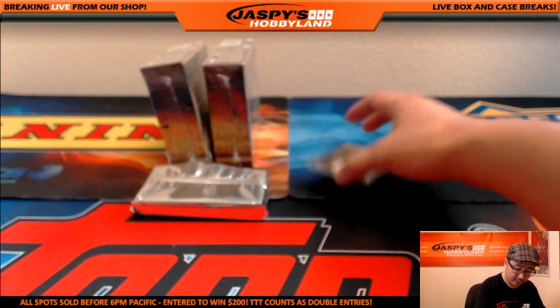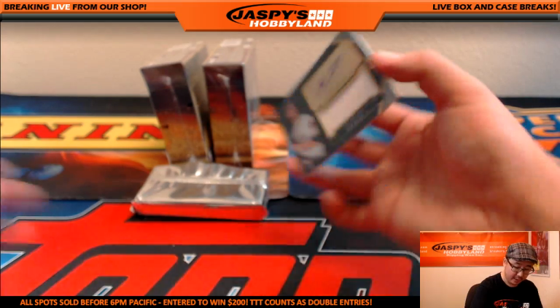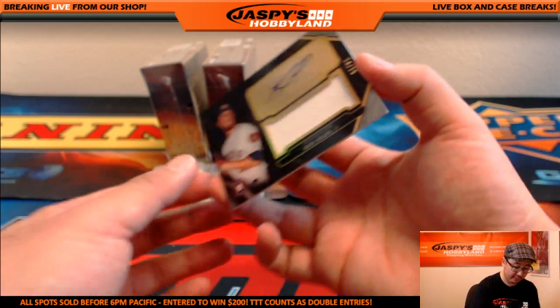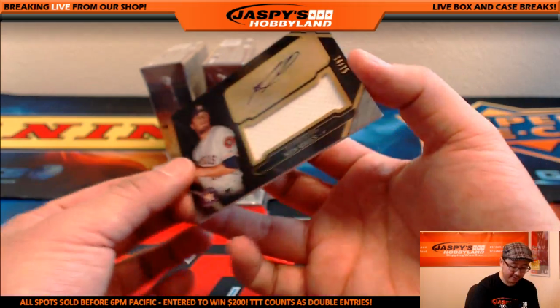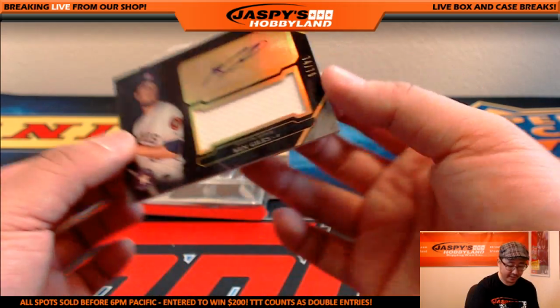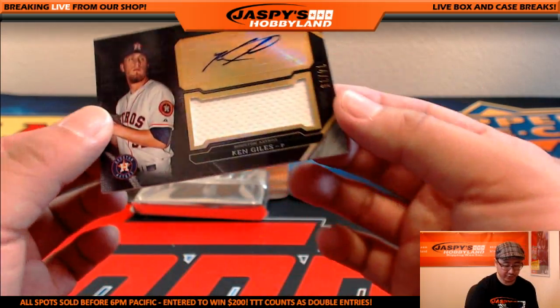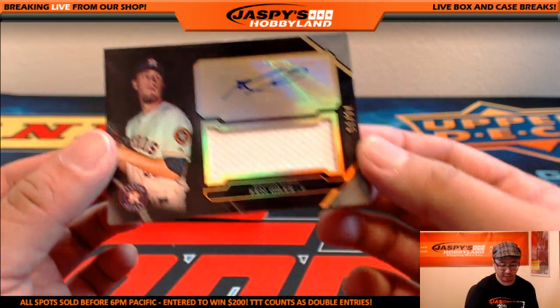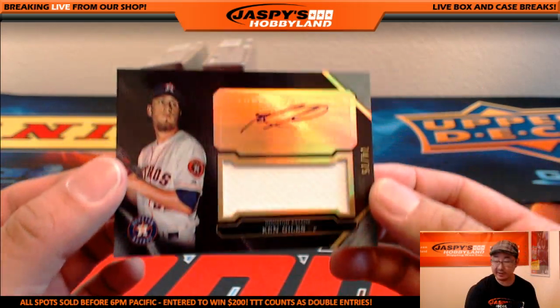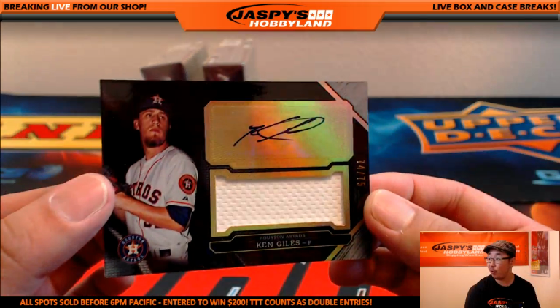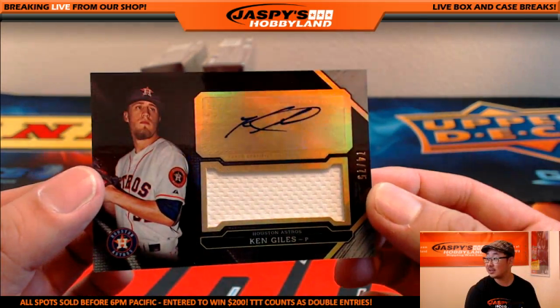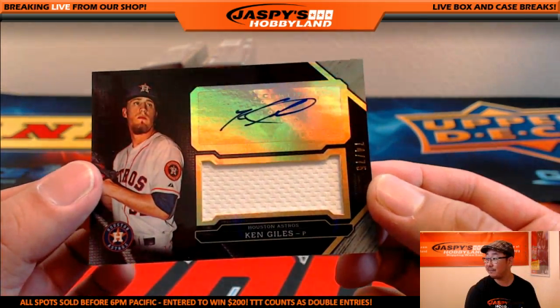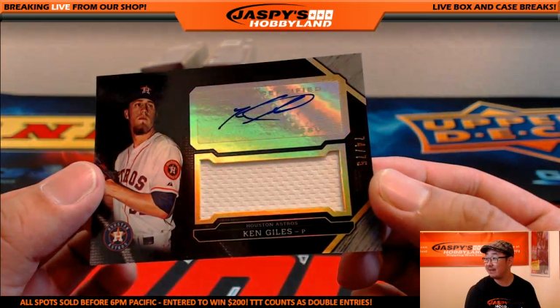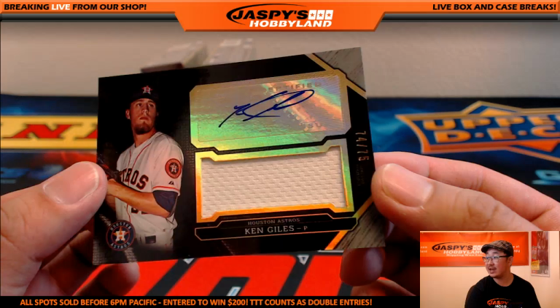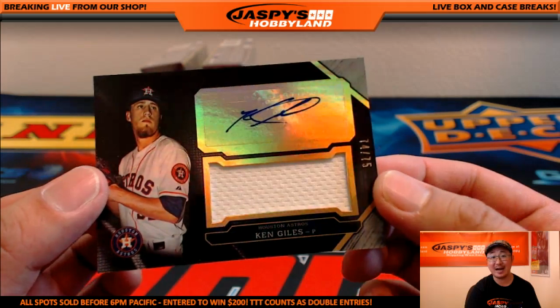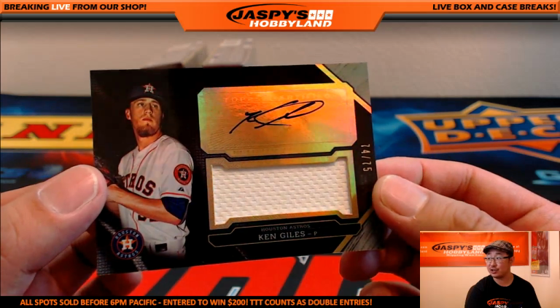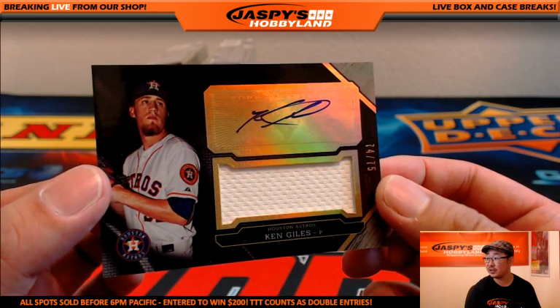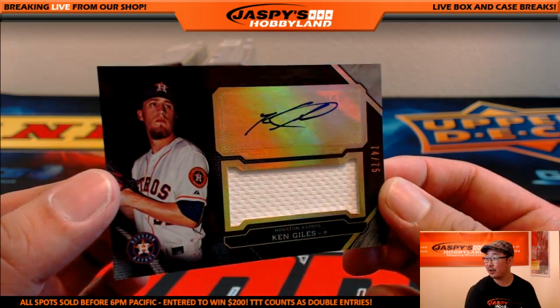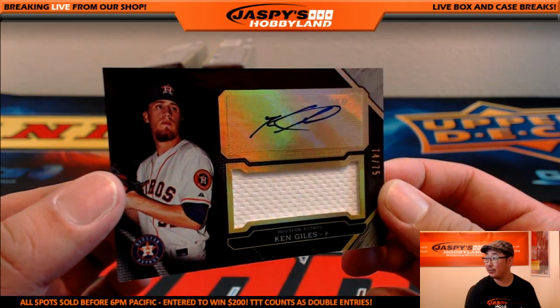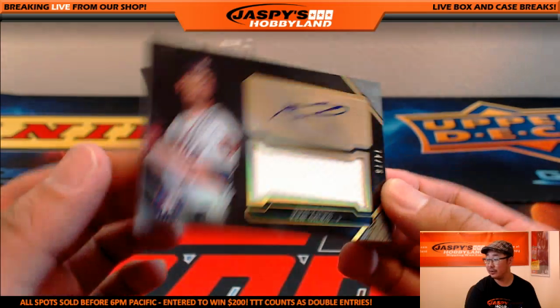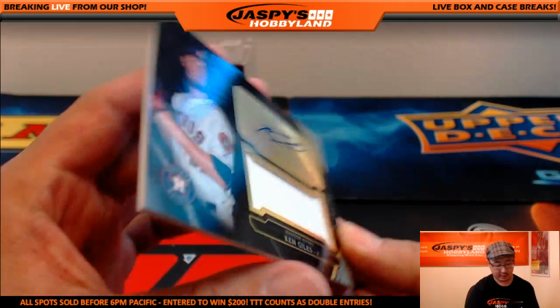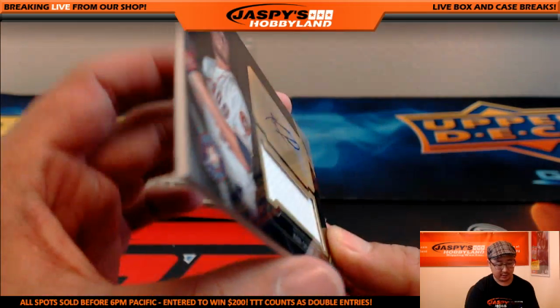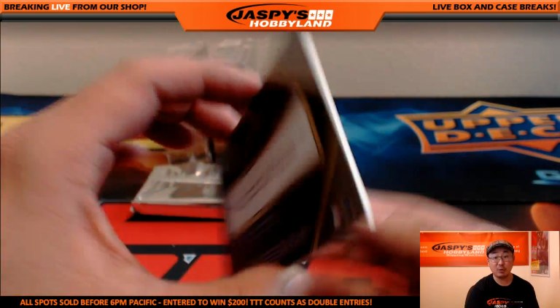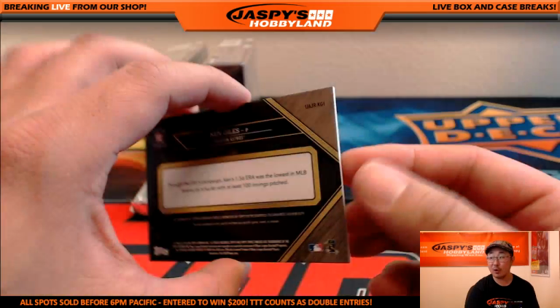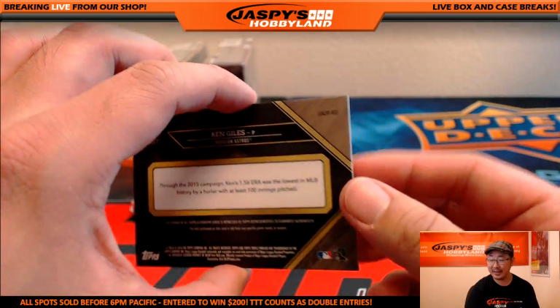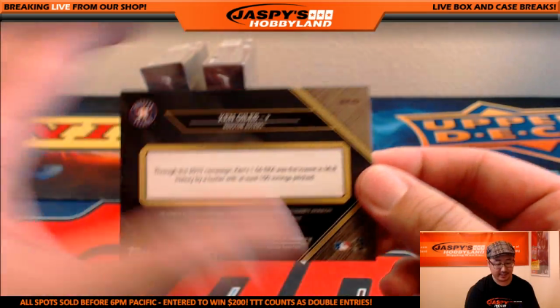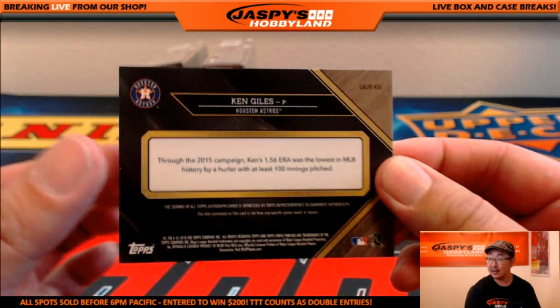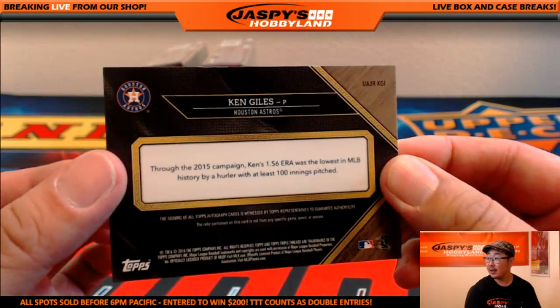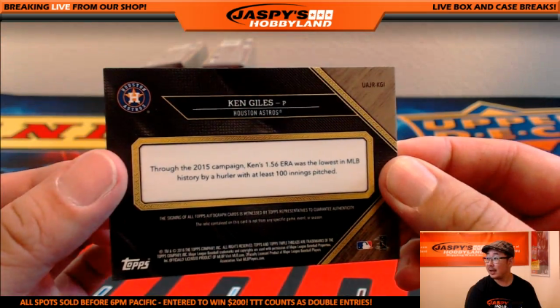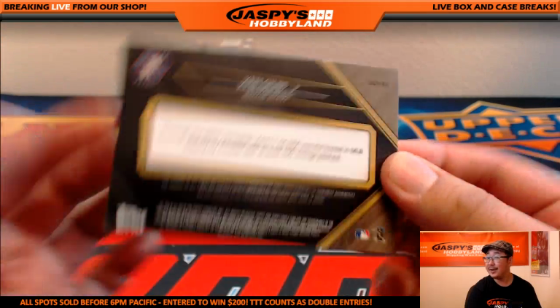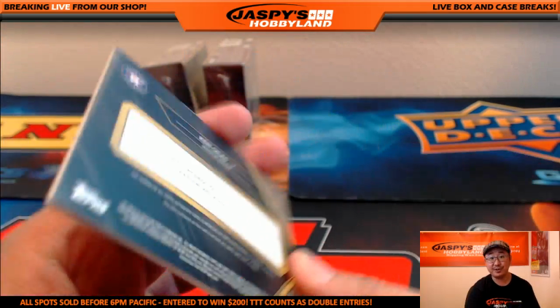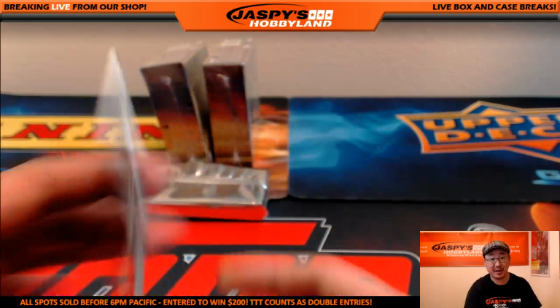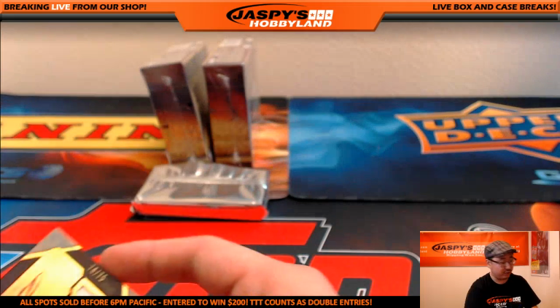And we've got for the Astros, 74 out of 75, Ken Giles, jersey auto. Nice one for King D and his Houston Astros.